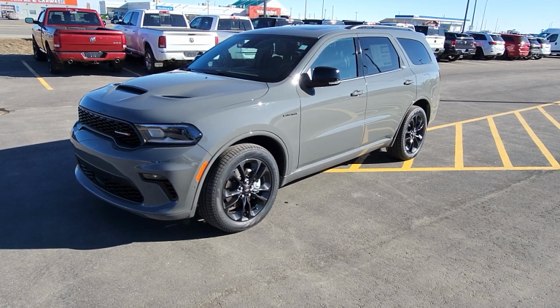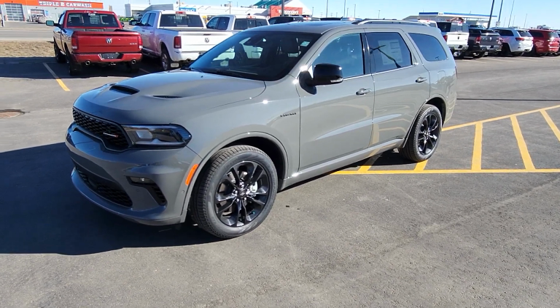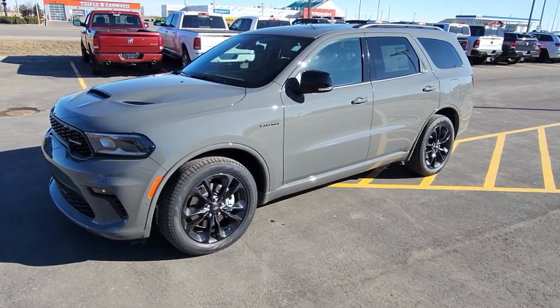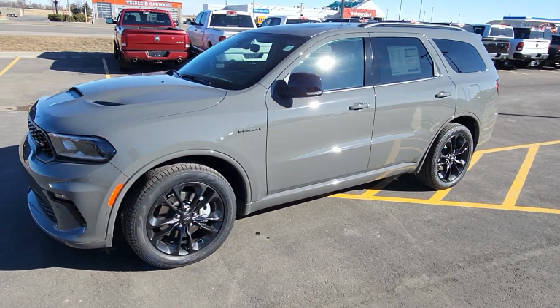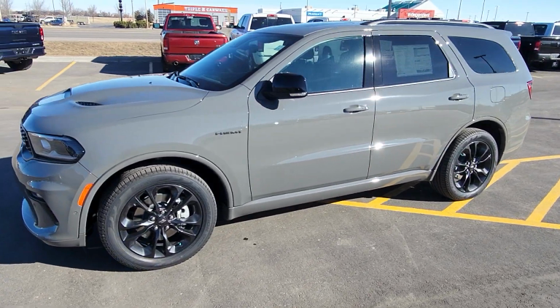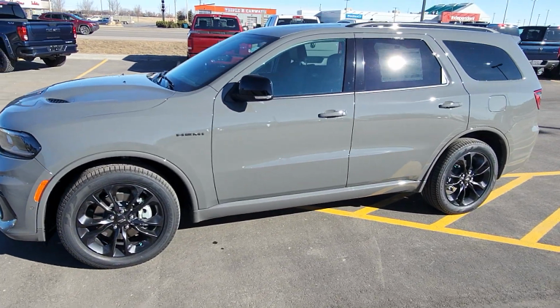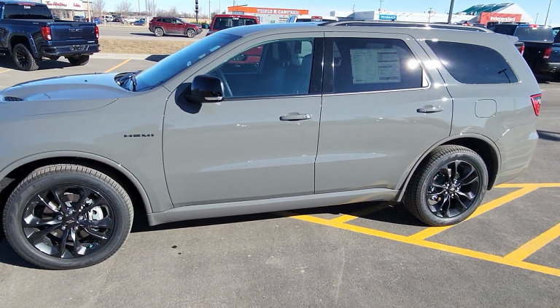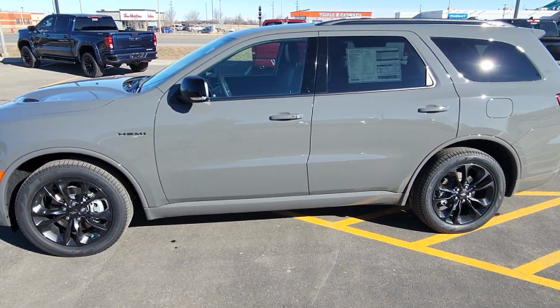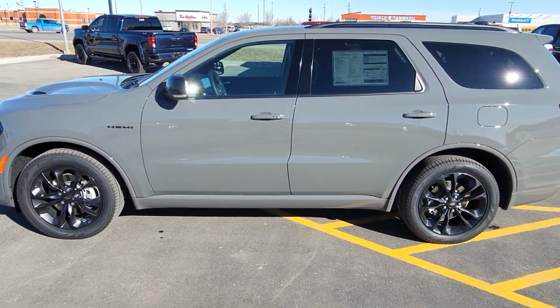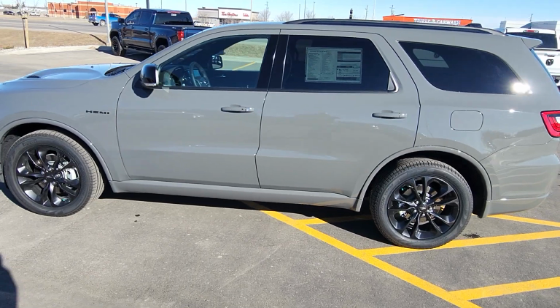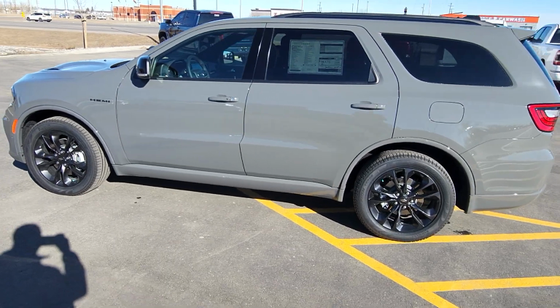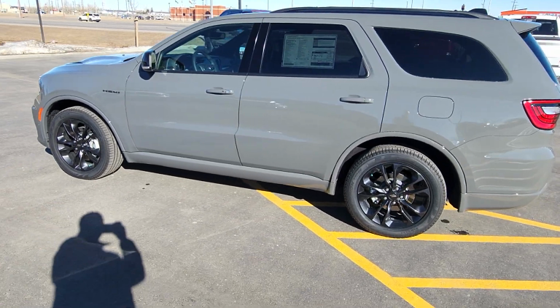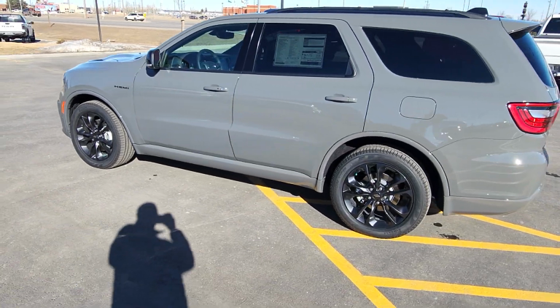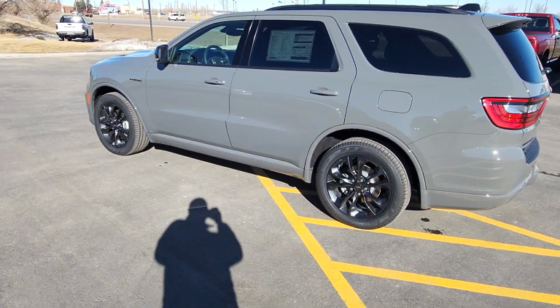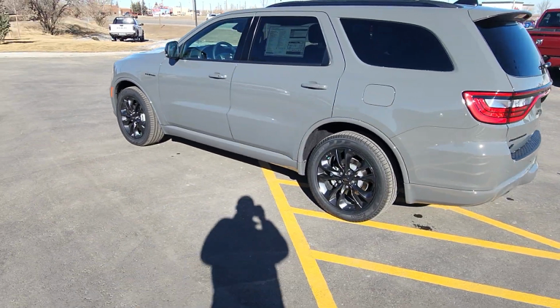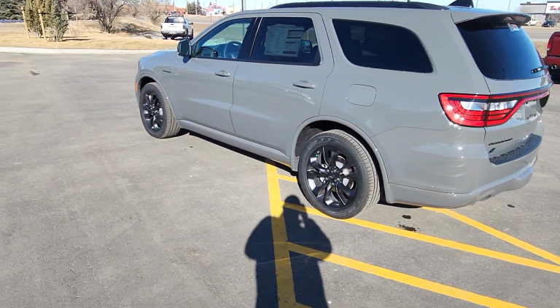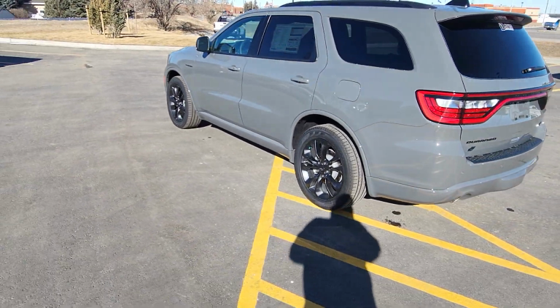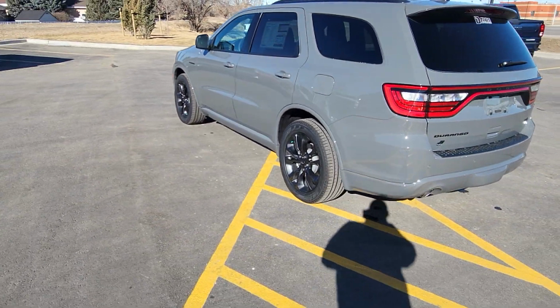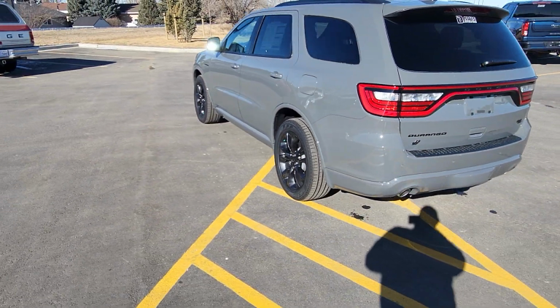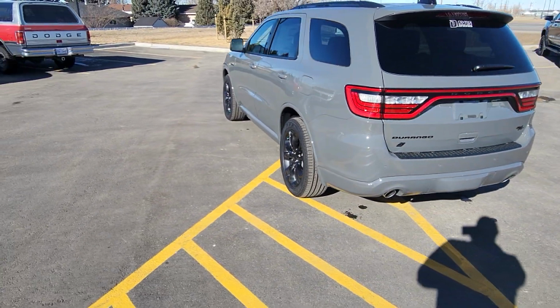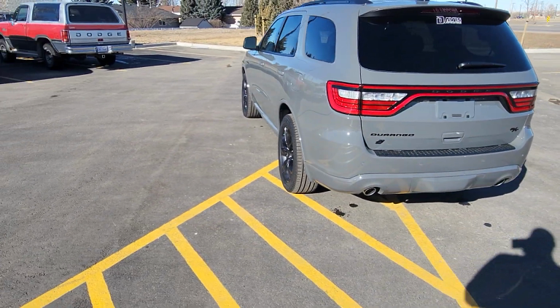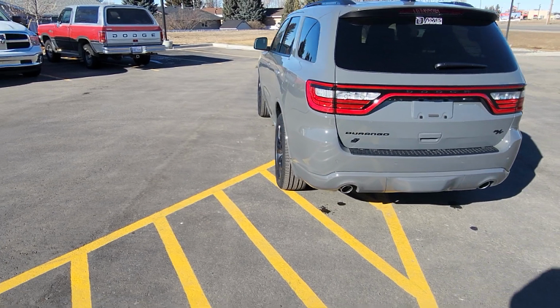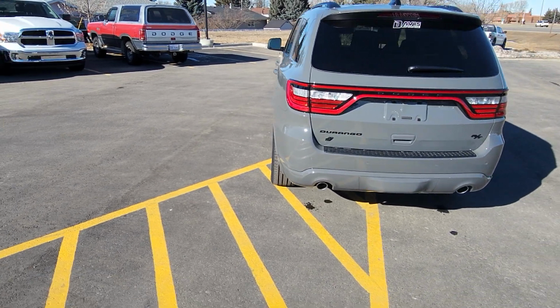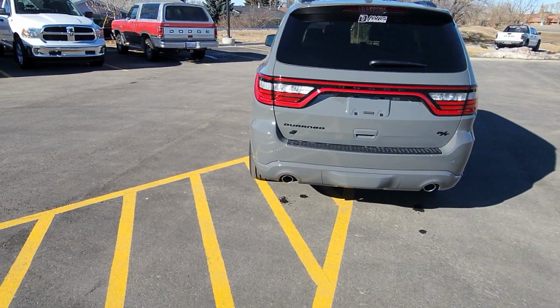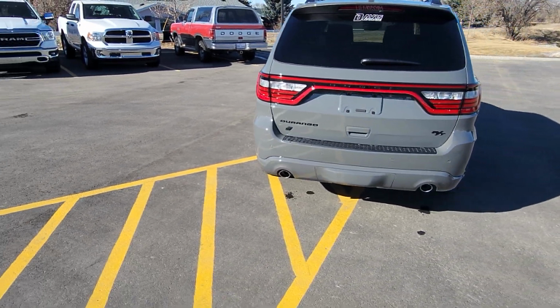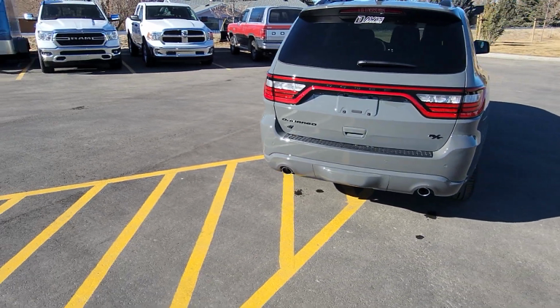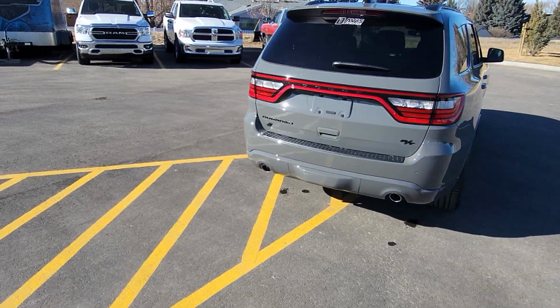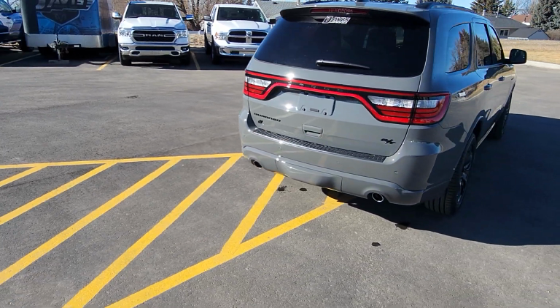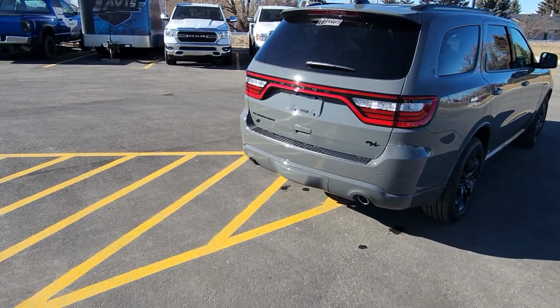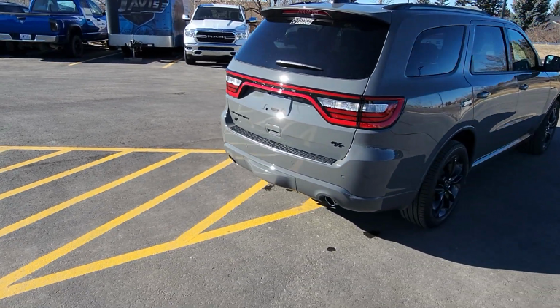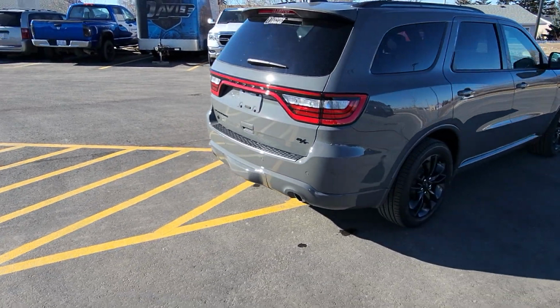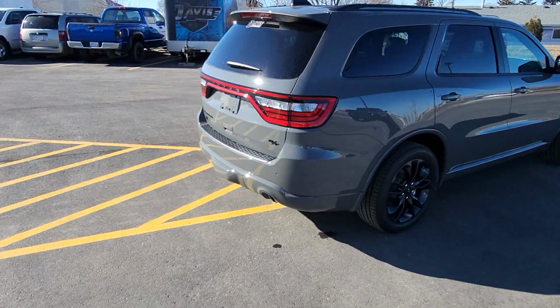Stock number 21824 is a 2023 Dodge Durango RT Plus all-wheel drive model, shown here in destroyer gray with black leather interior and seating for six with those second row captain's chairs.